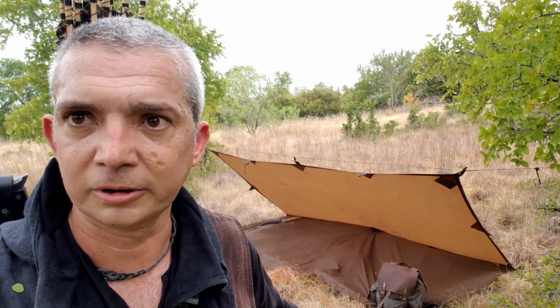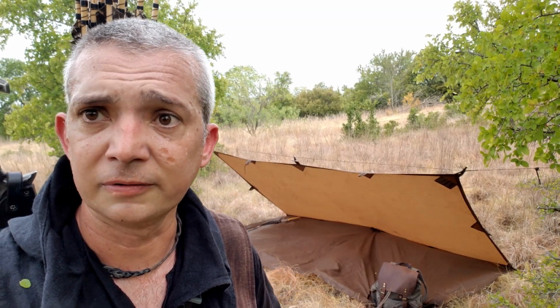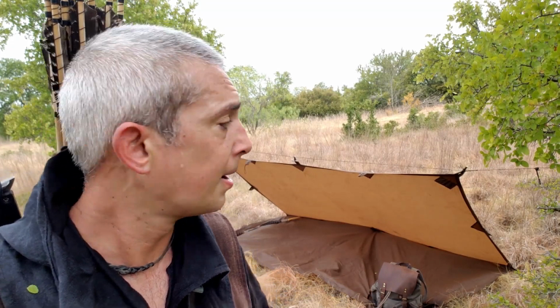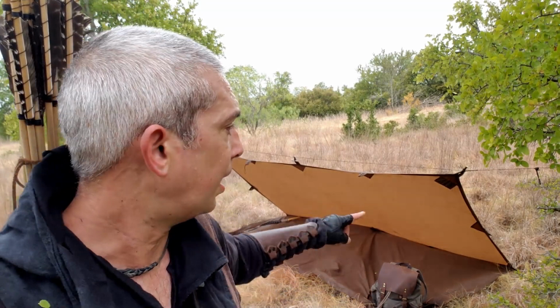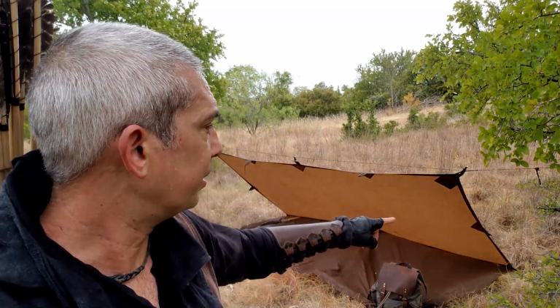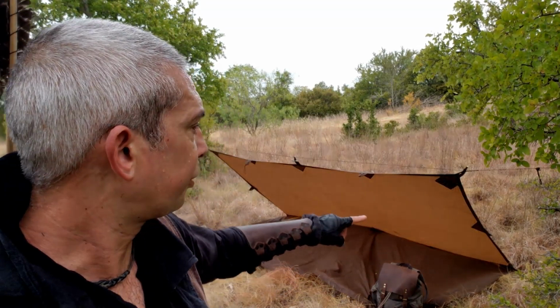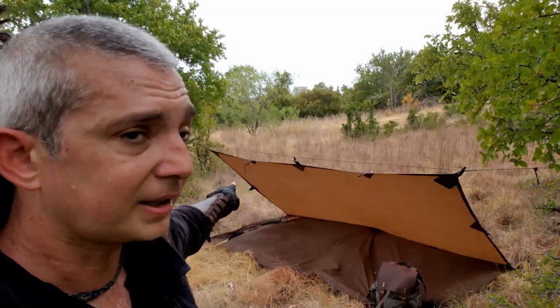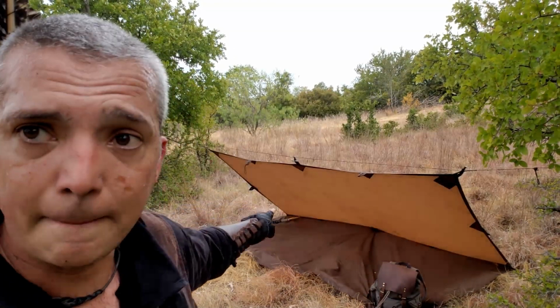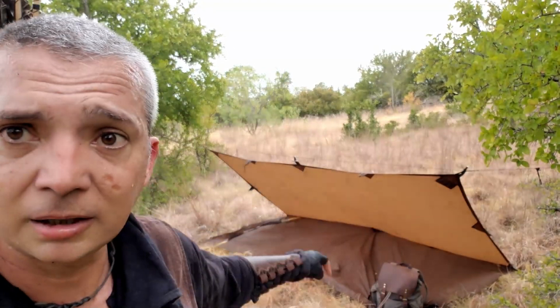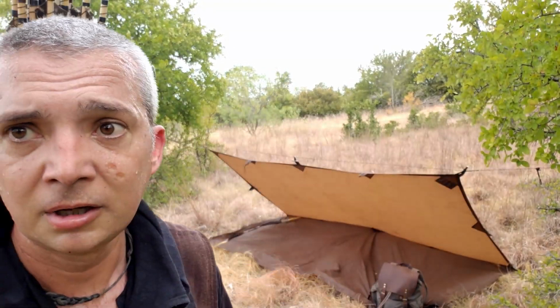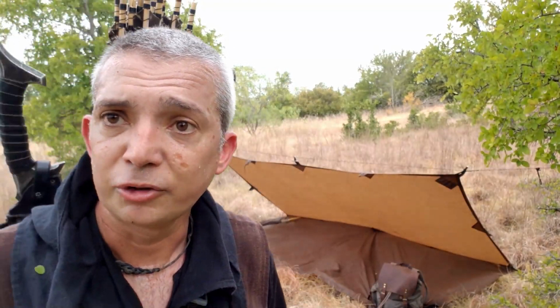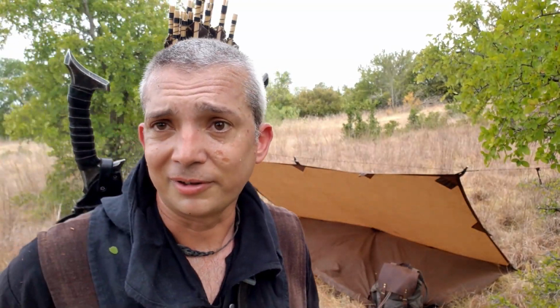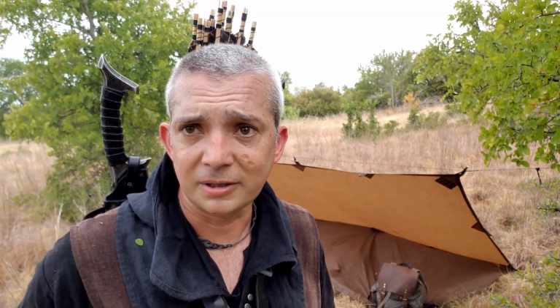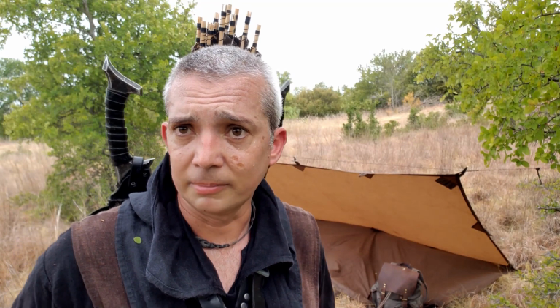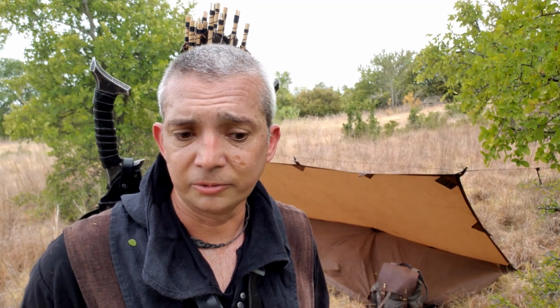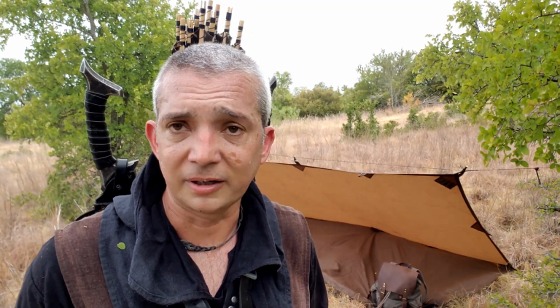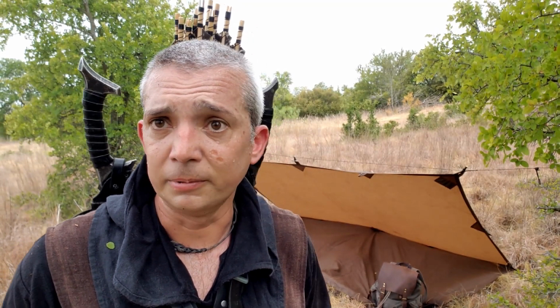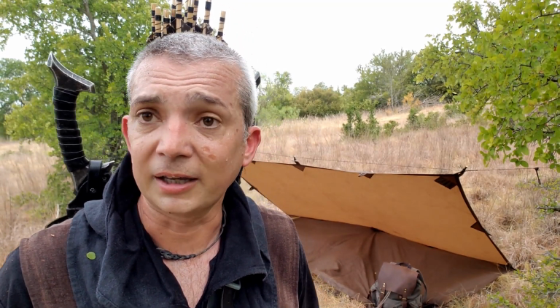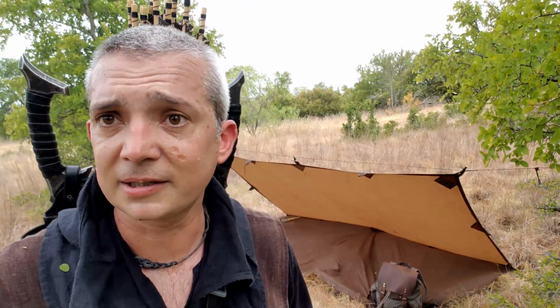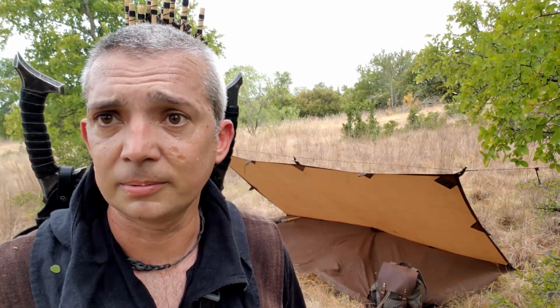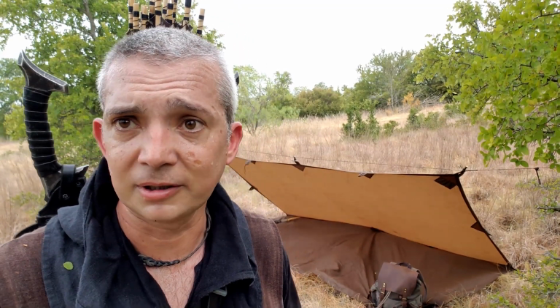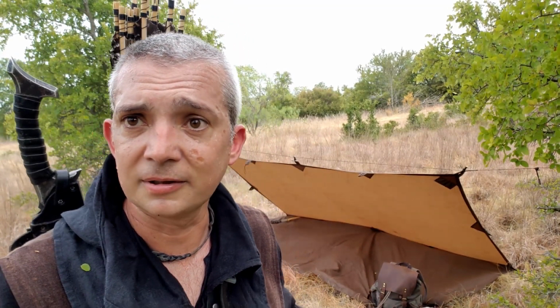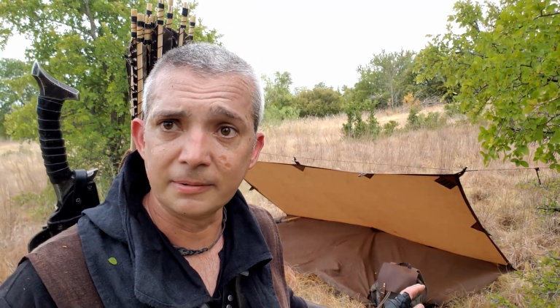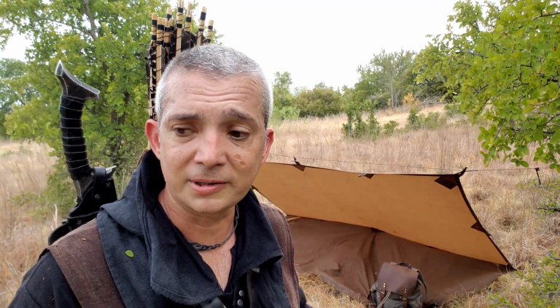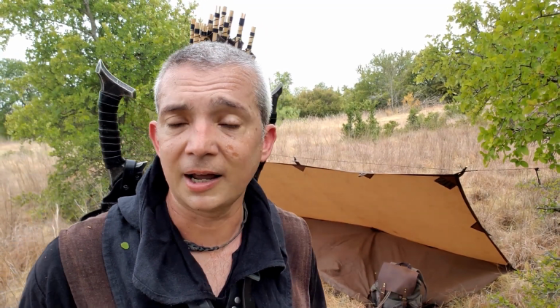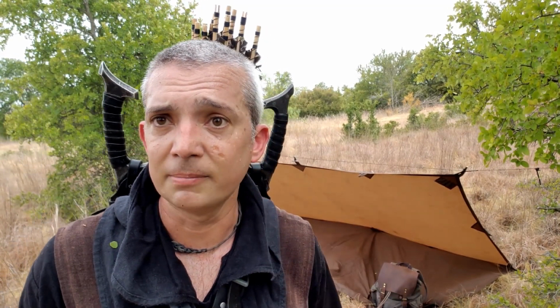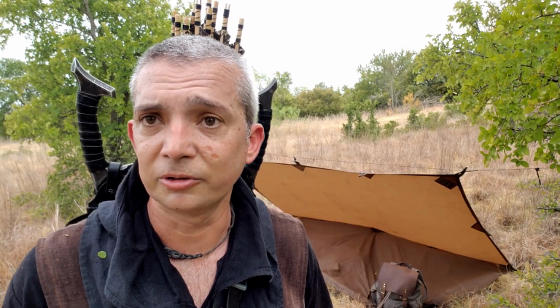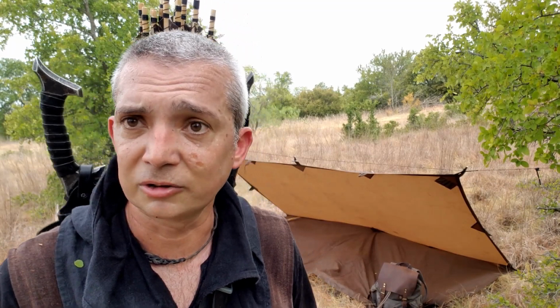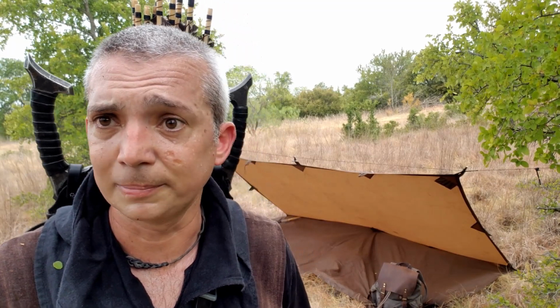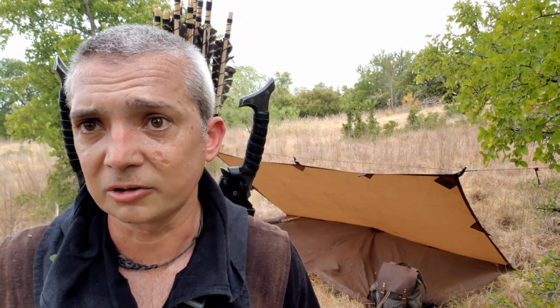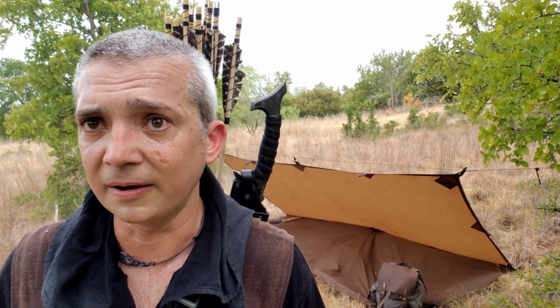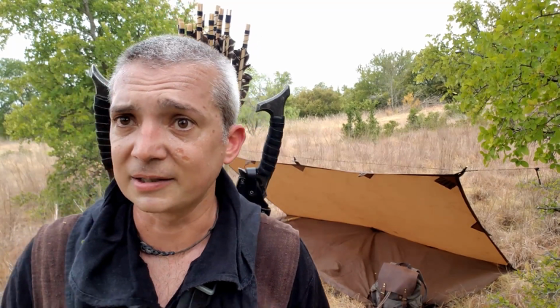I don't stake down the ground cloth part — there's really no need for that. I put three stakes in the back. You can either carry stakes or make your own stakes; I've done both. I carry stakes with me just in case it's an emergency, and I have made my own stakes just because it's good to have that skill.